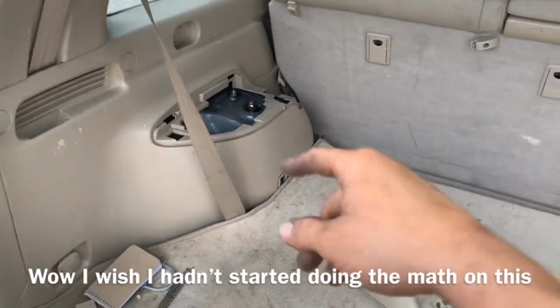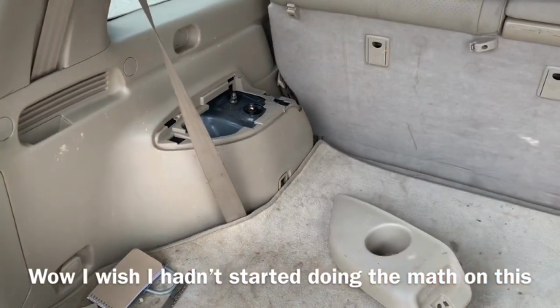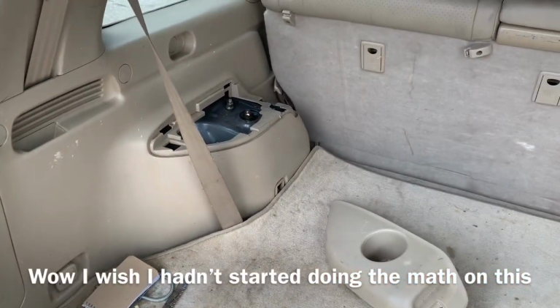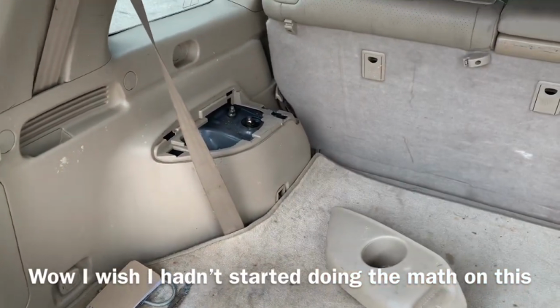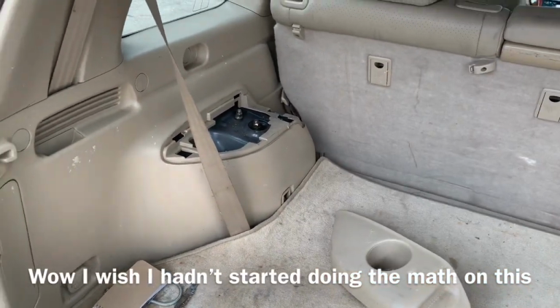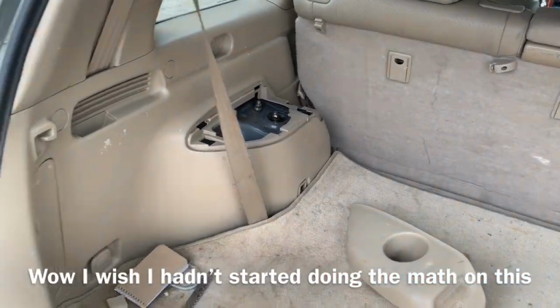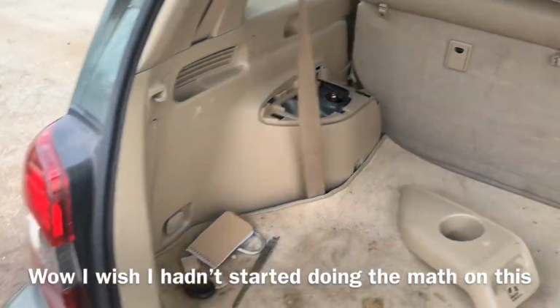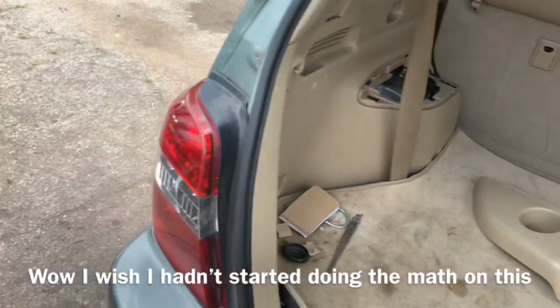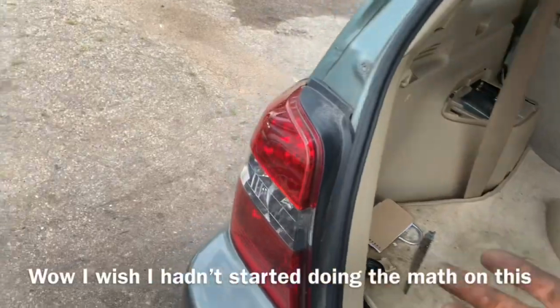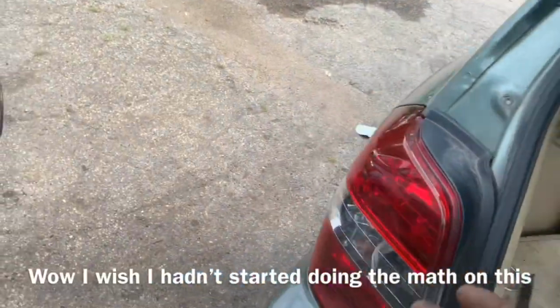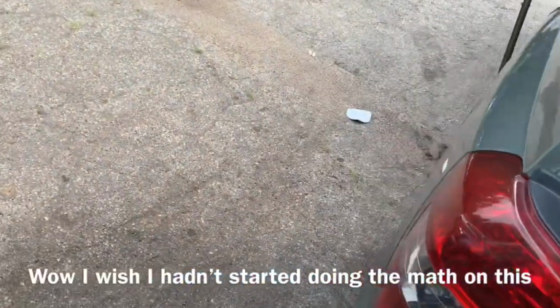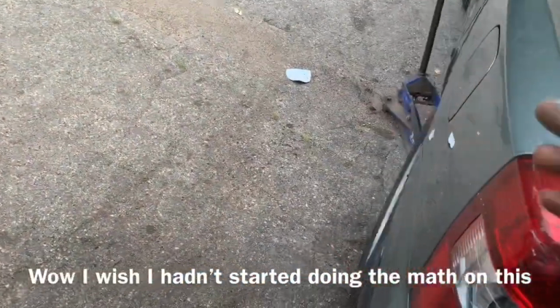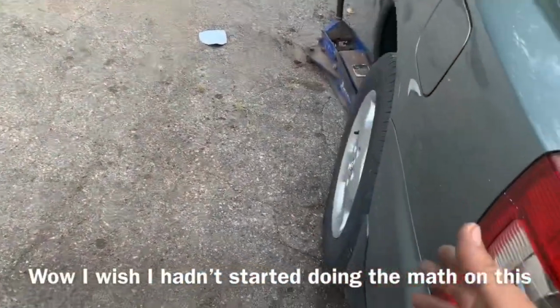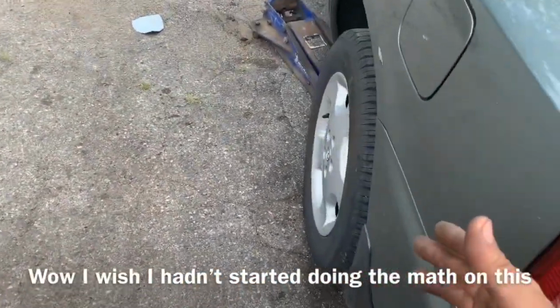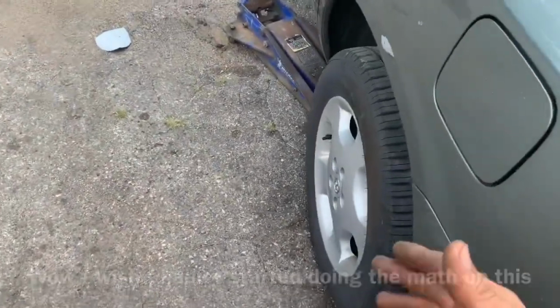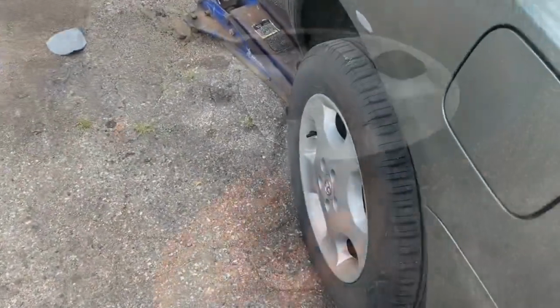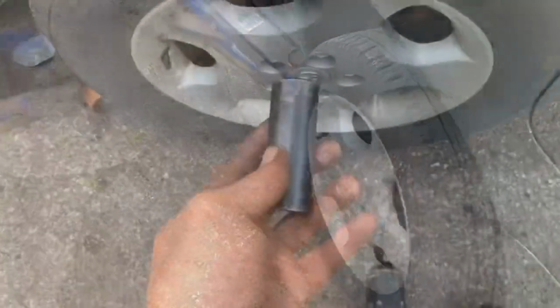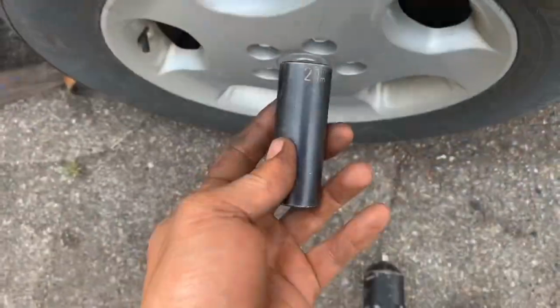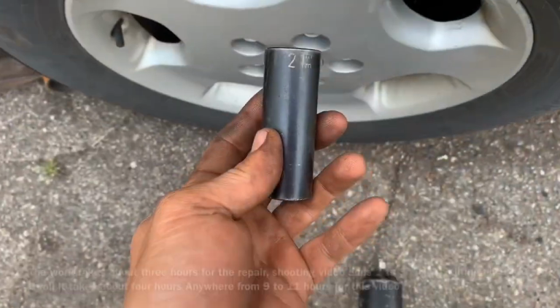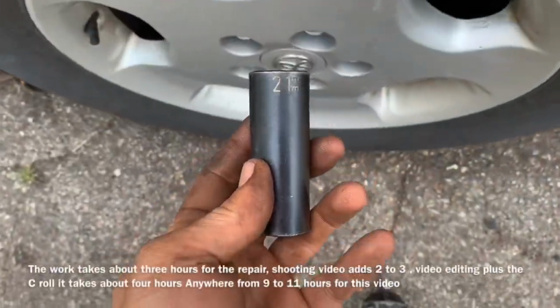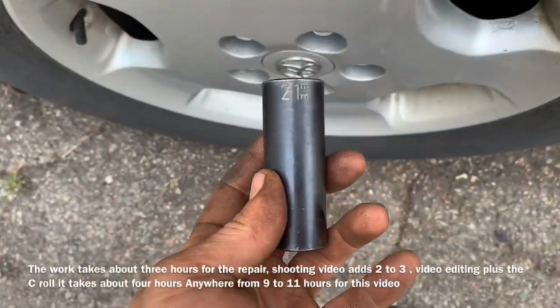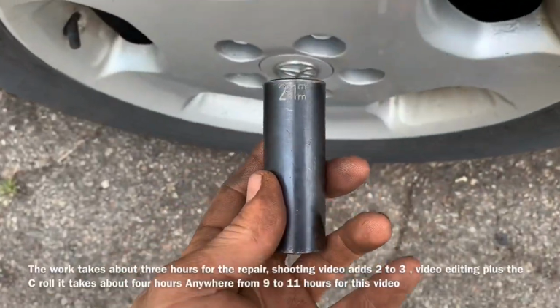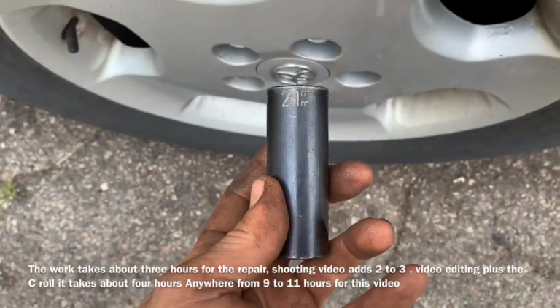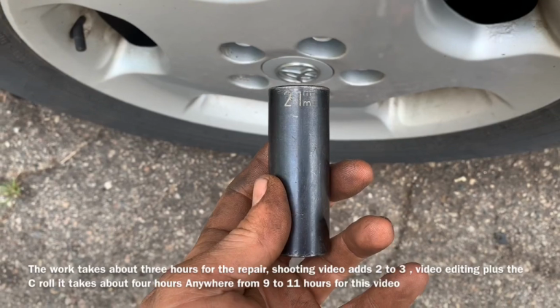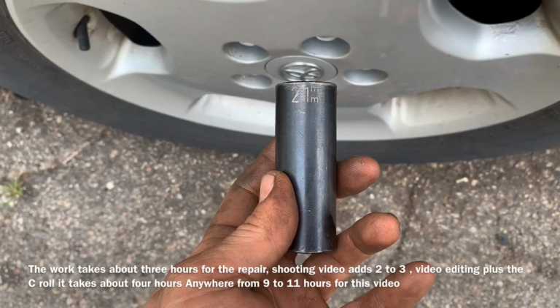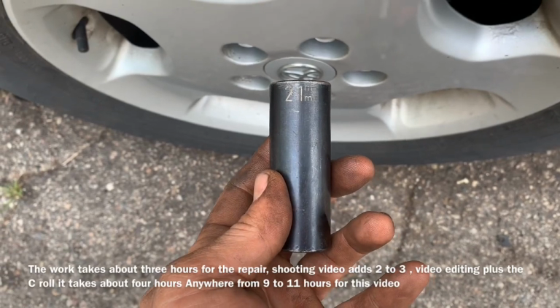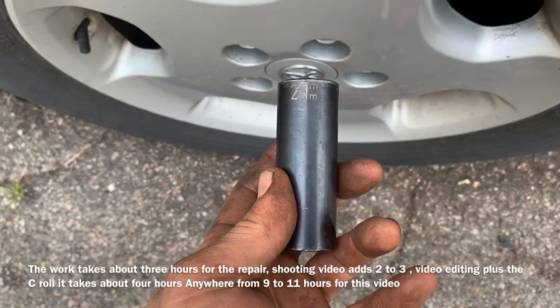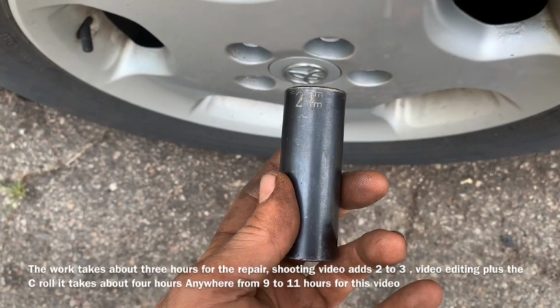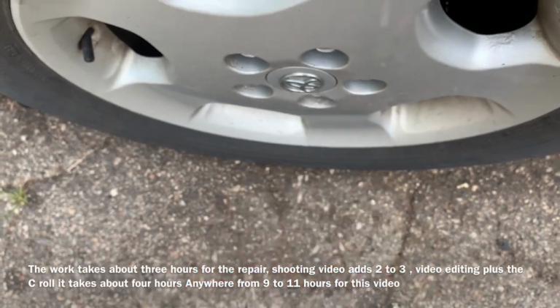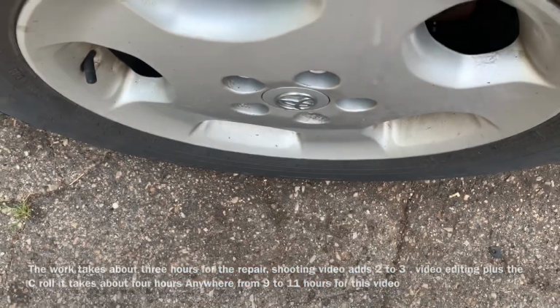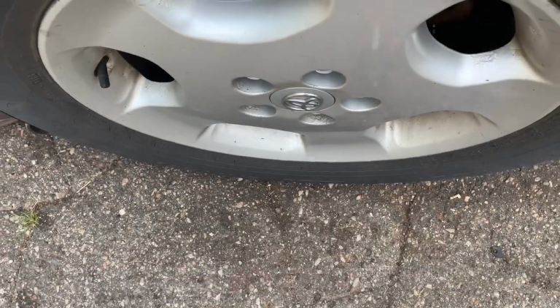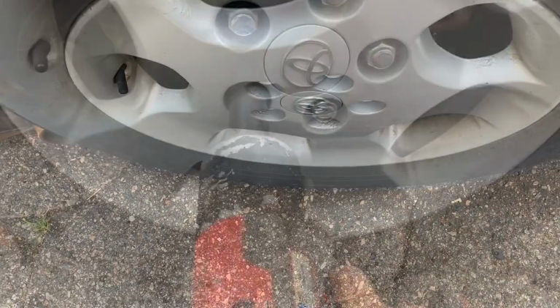So we're going to disassemble it, jack up the vehicle, put it on jack stands, and remove the wheel. We're going to start by removing the 21 millimeter lug nuts that hold the wheel on.